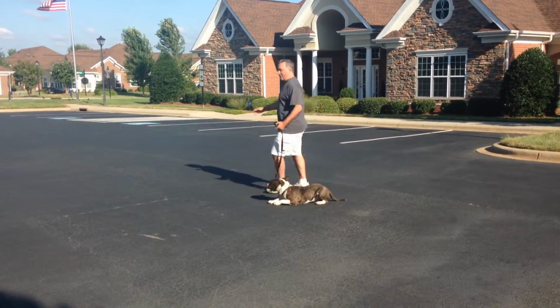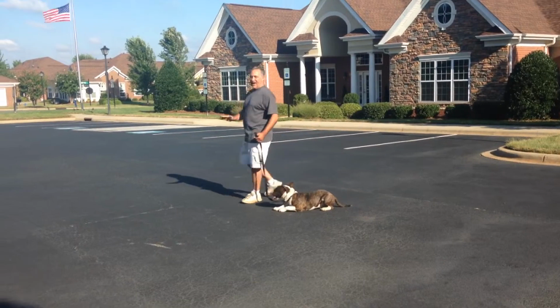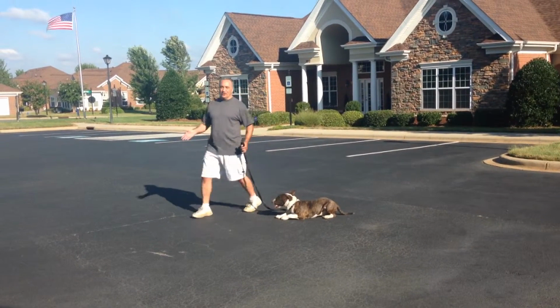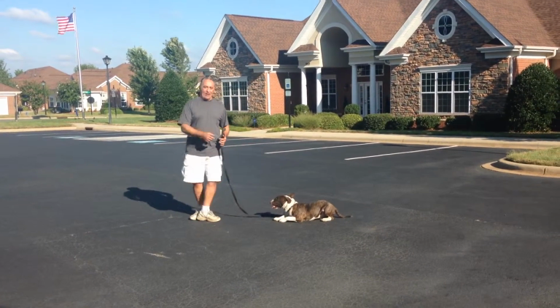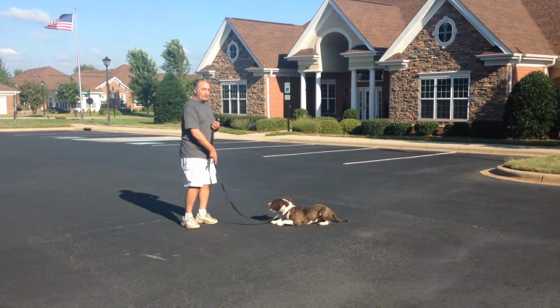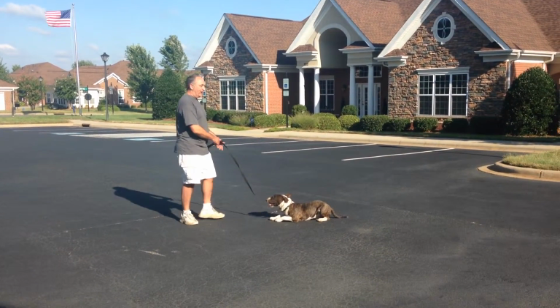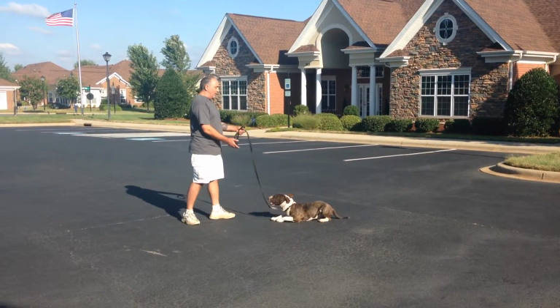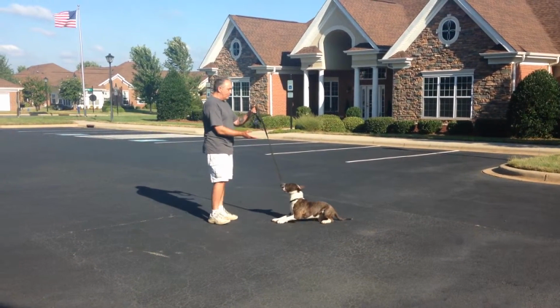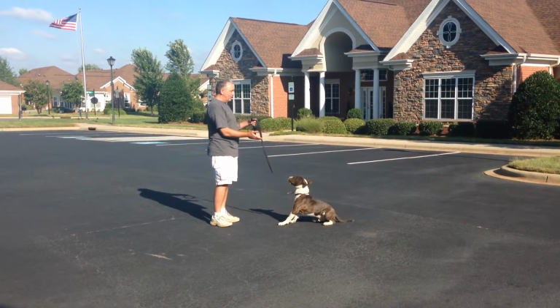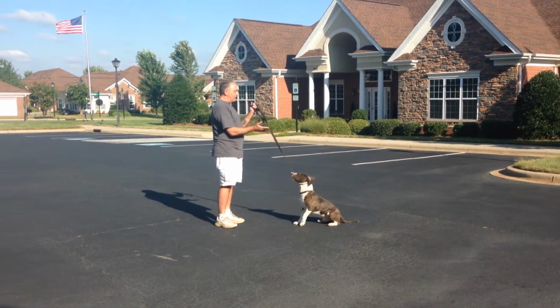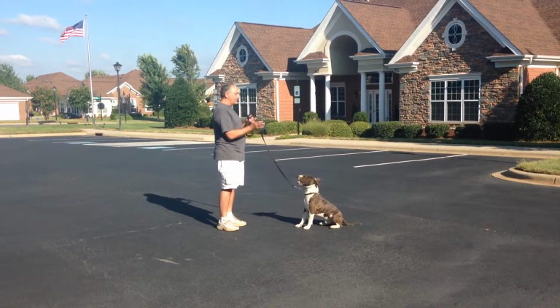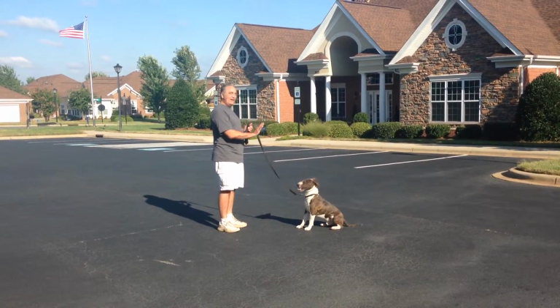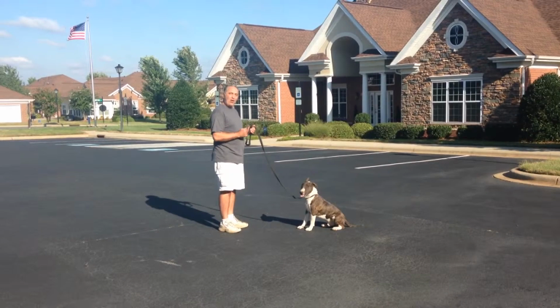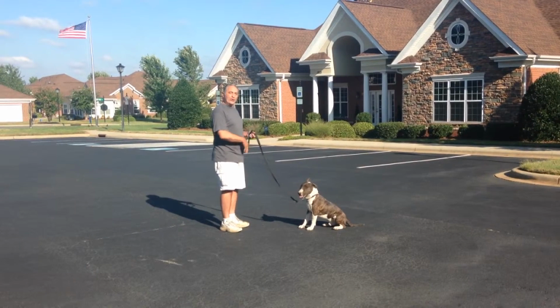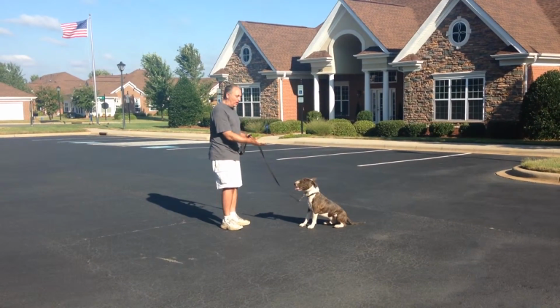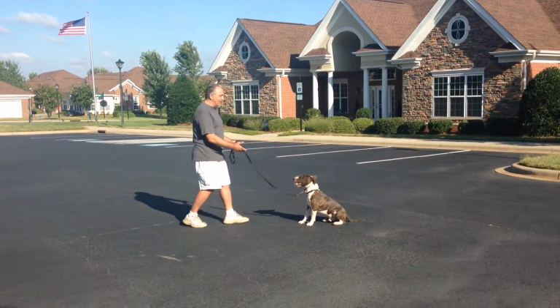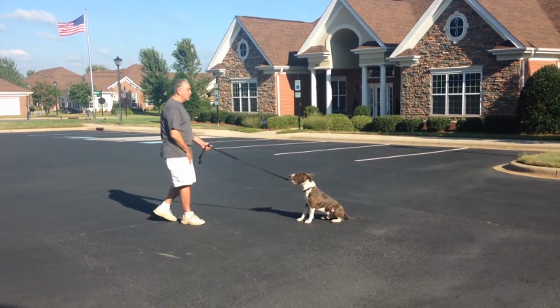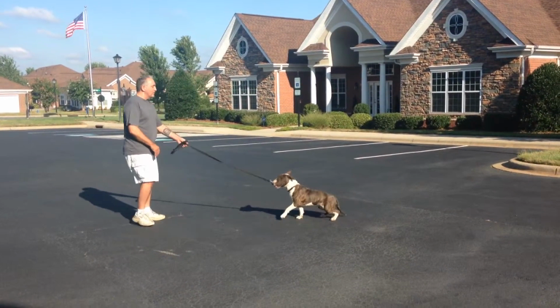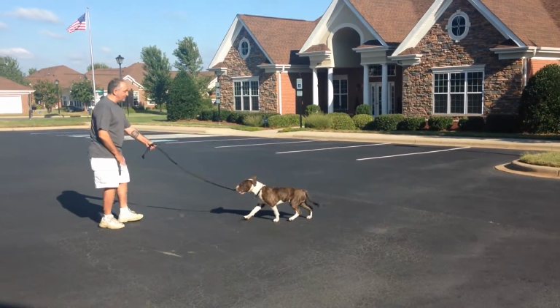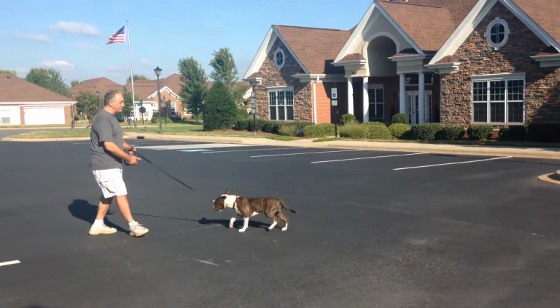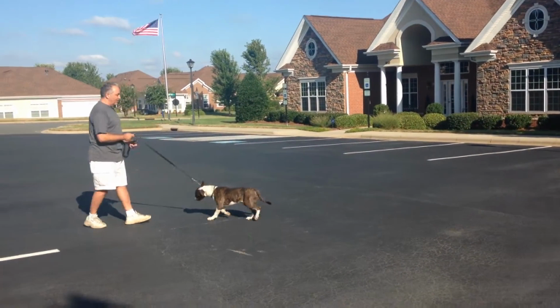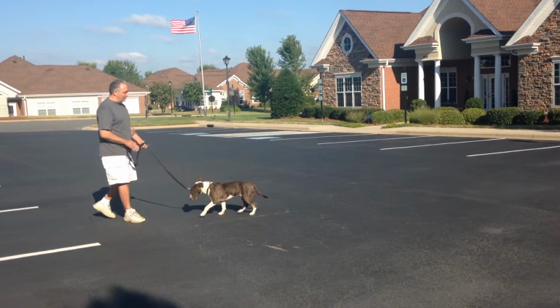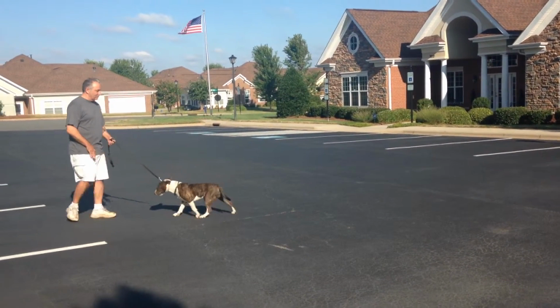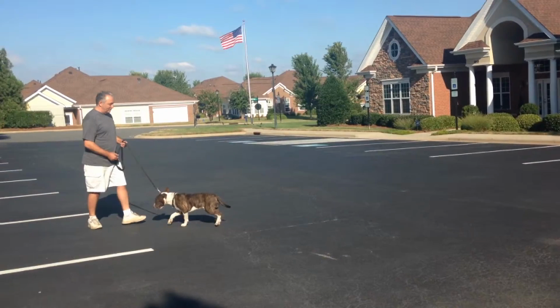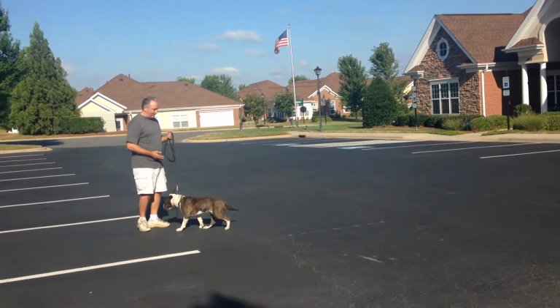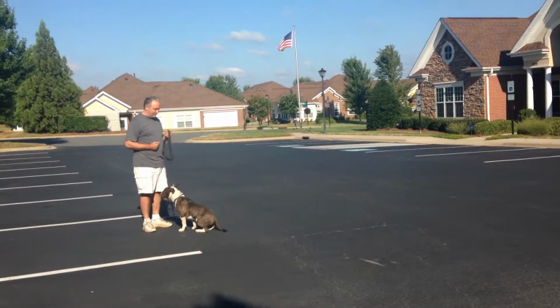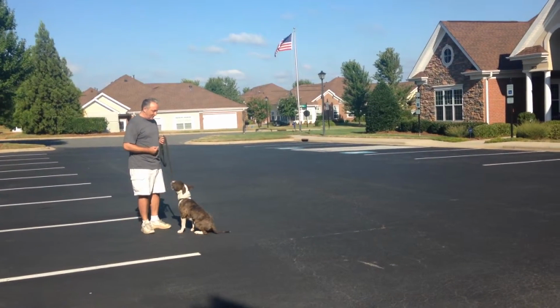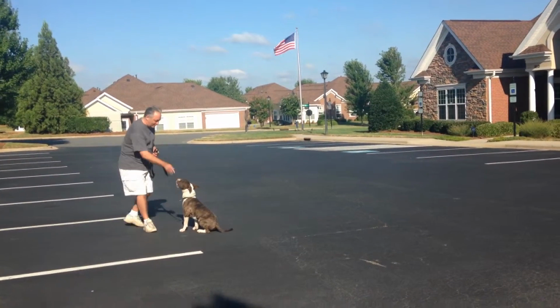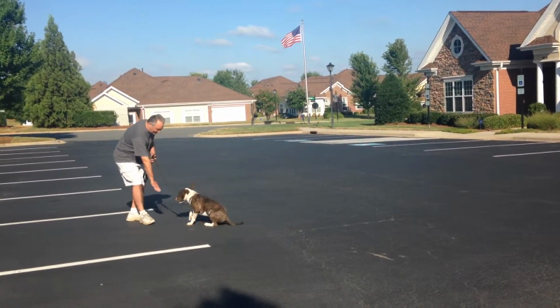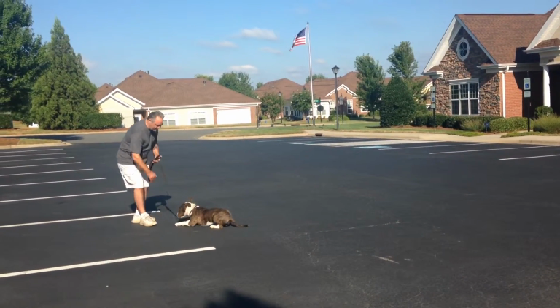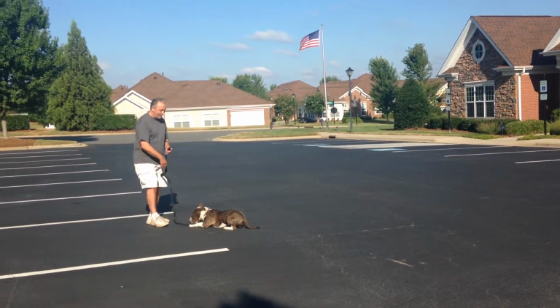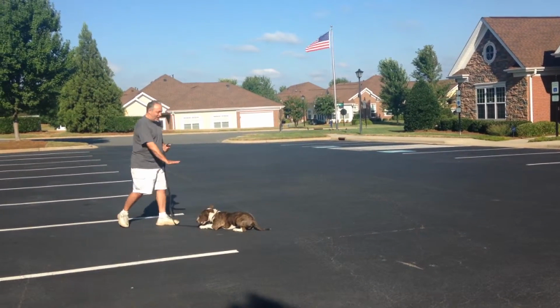From the down, you can bring him back up to a sit — come up, stay — or you can call him in. Come, come. Come, sit. Down, stay.